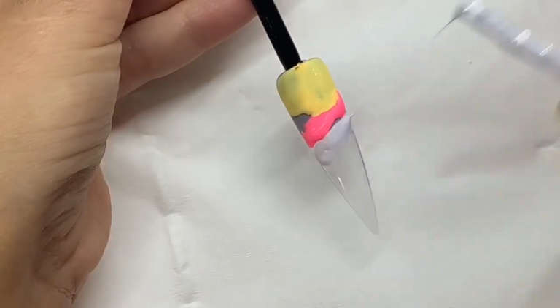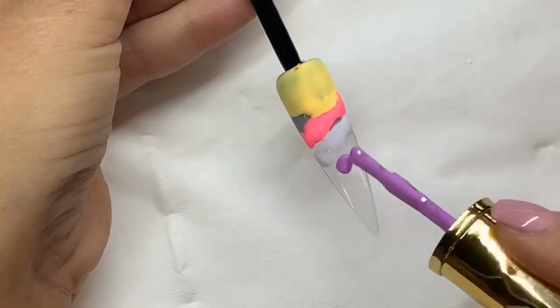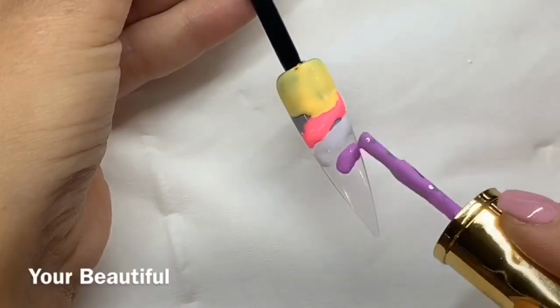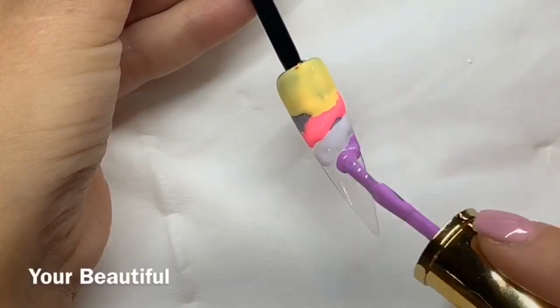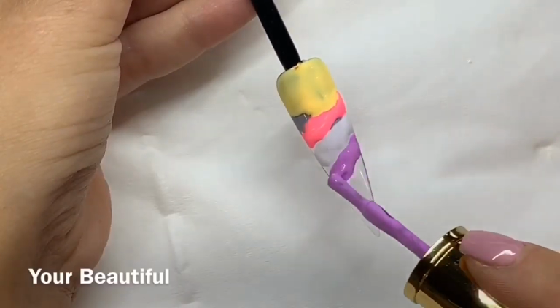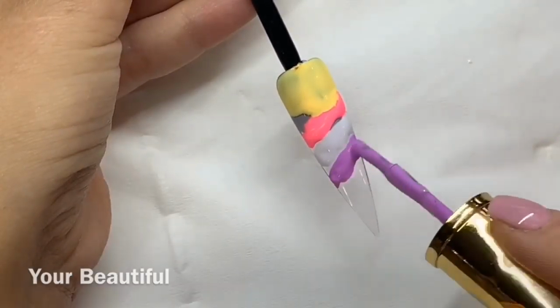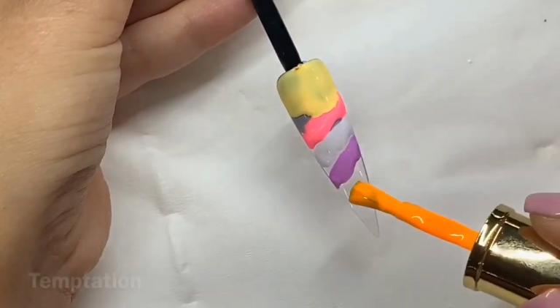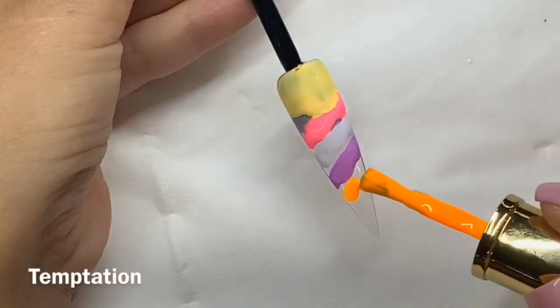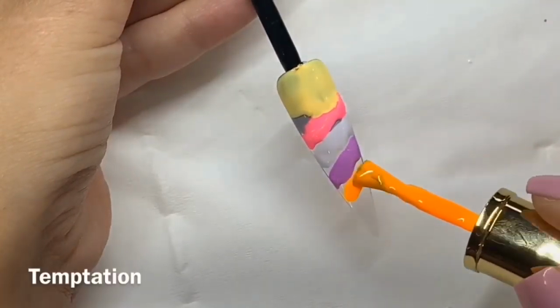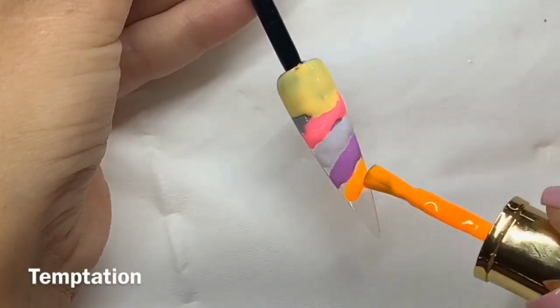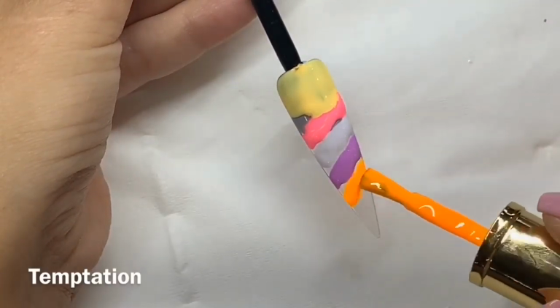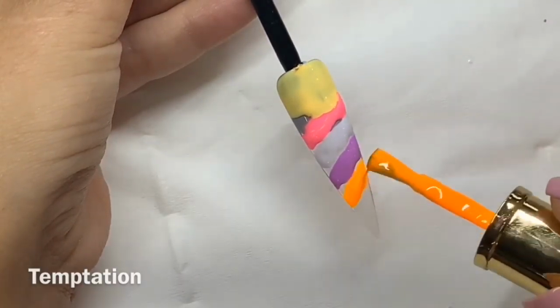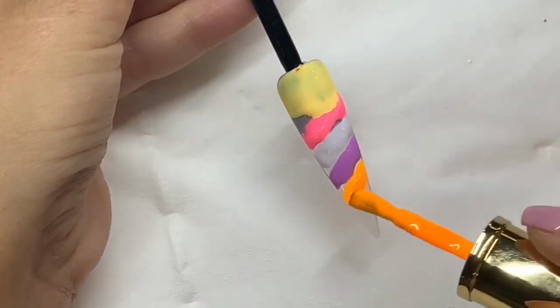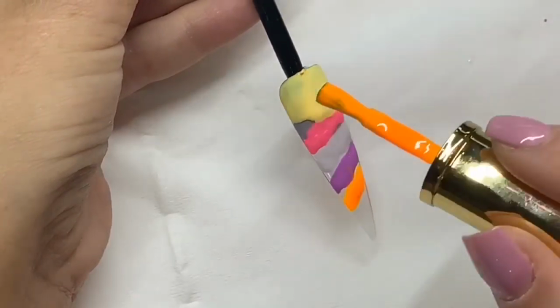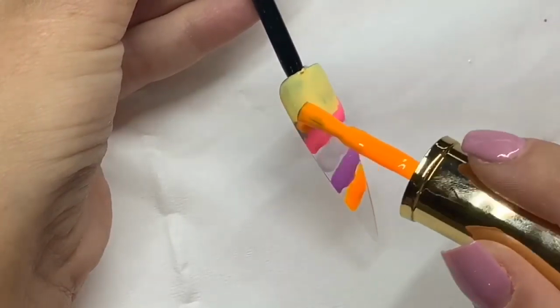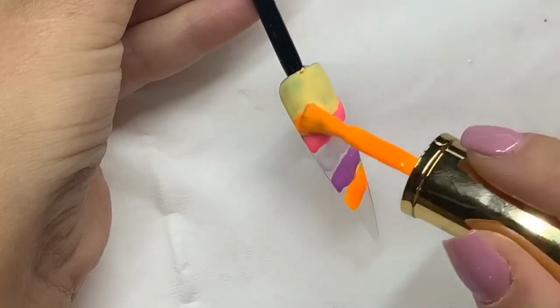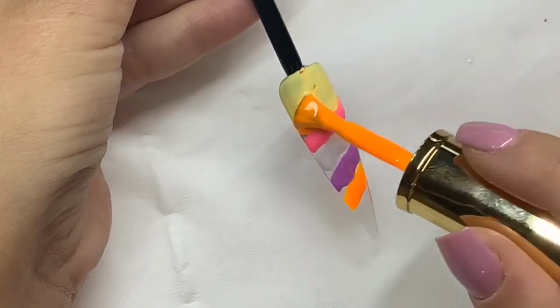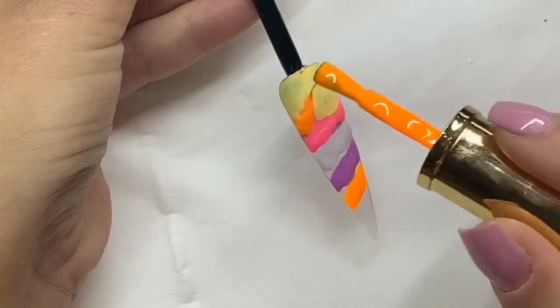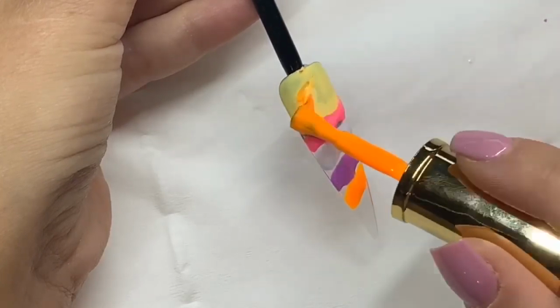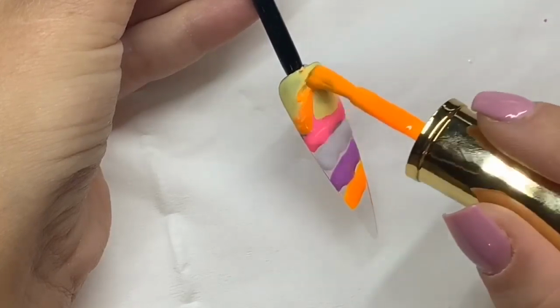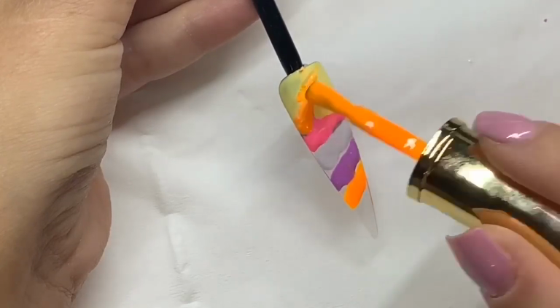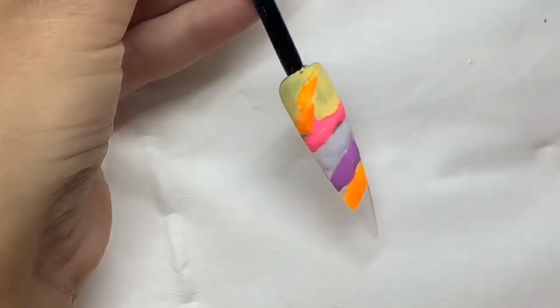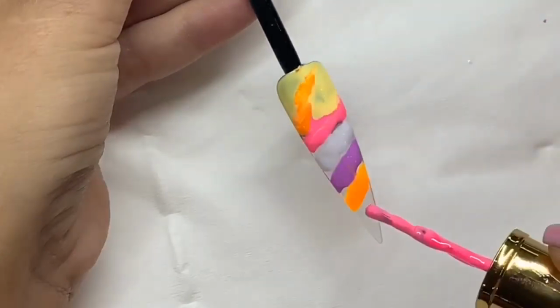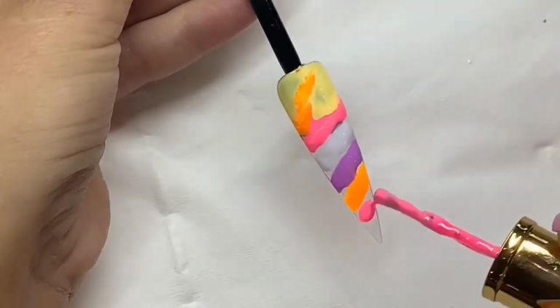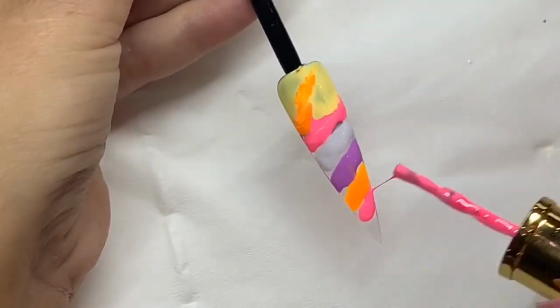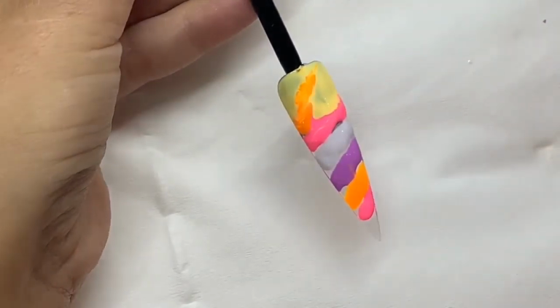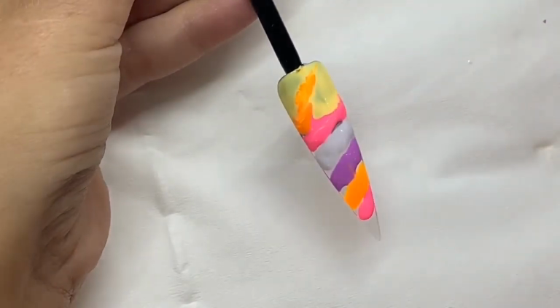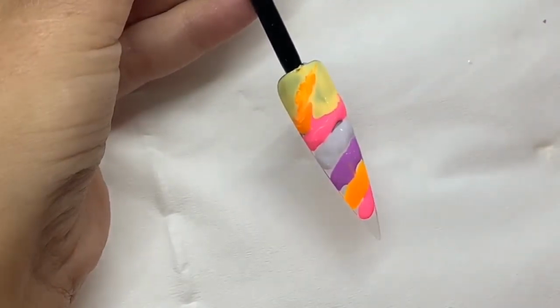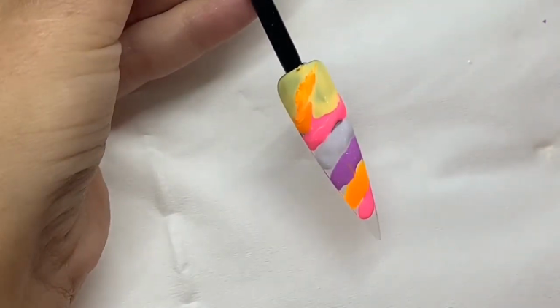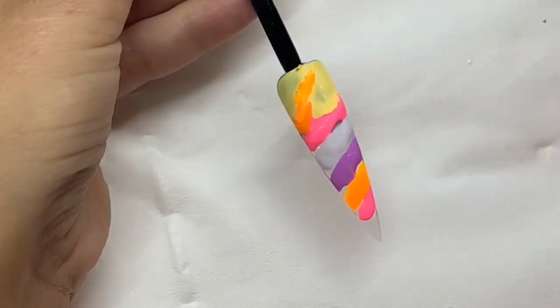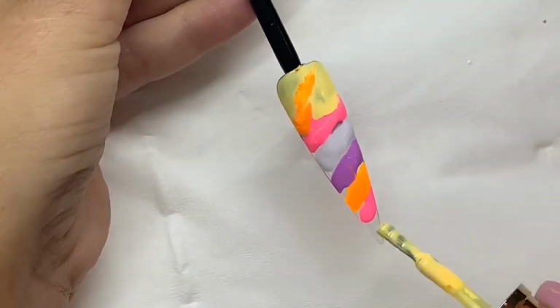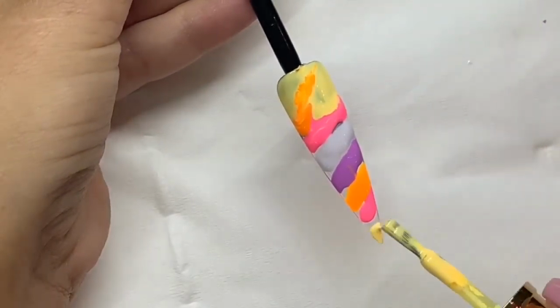I'm just applying my chosen colours kind of in stripes. Do make sure to wipe your brush on the paper towel if you do go over any of the other colours or overlap slightly.